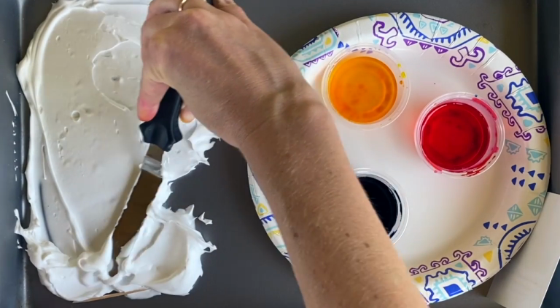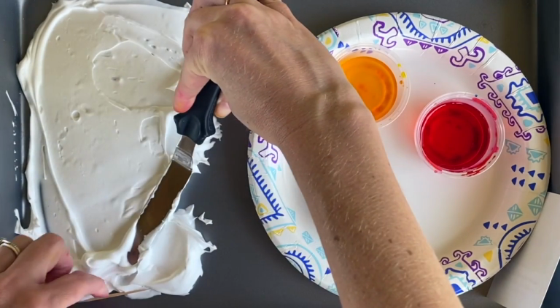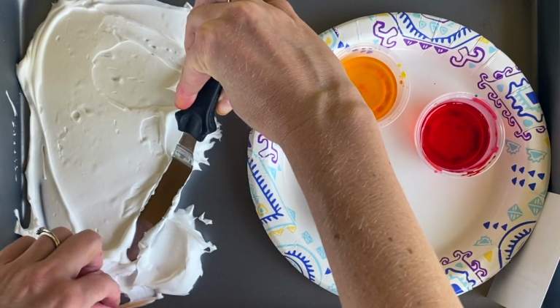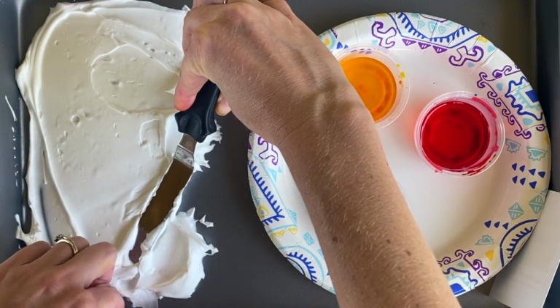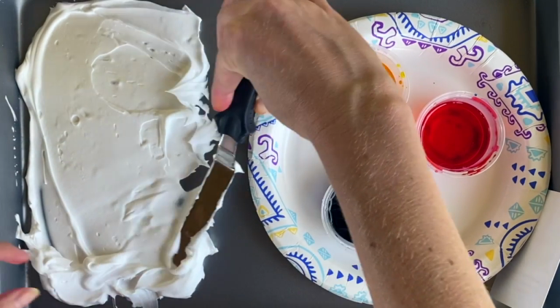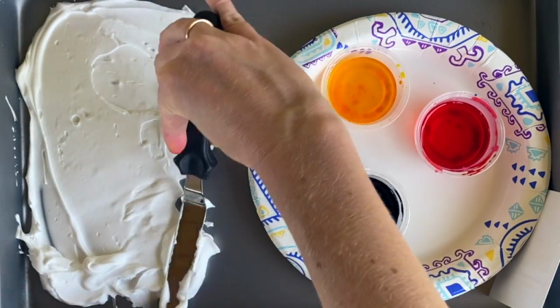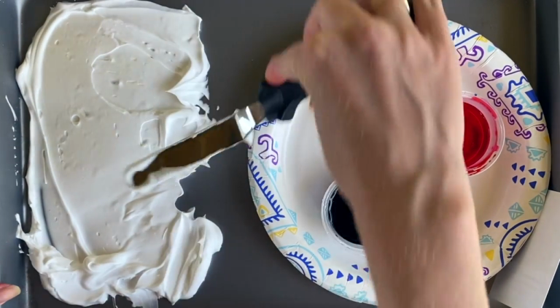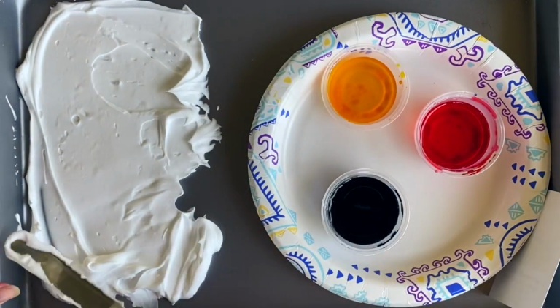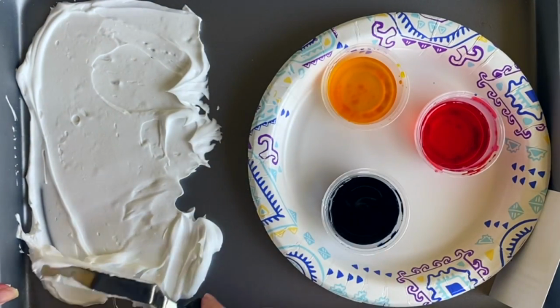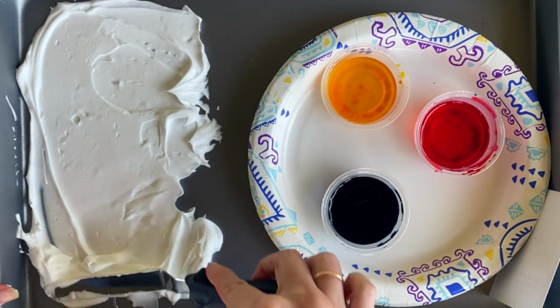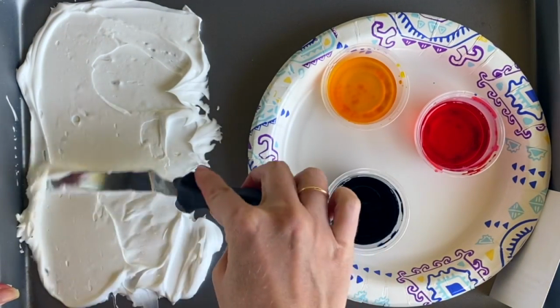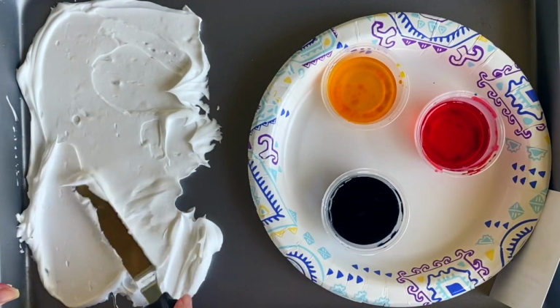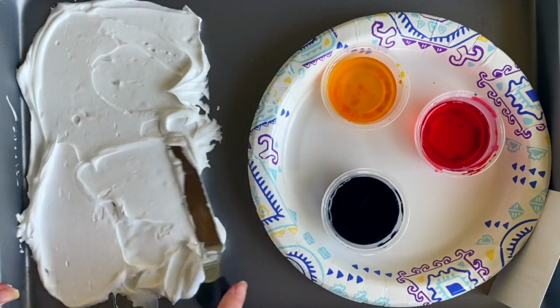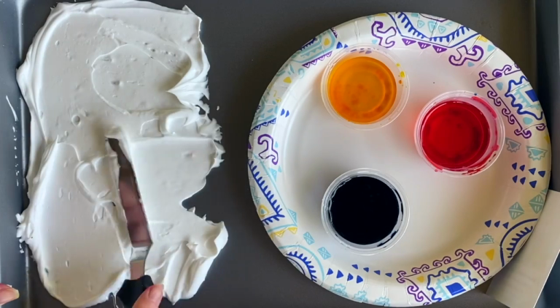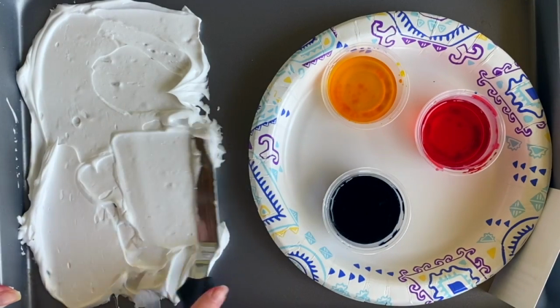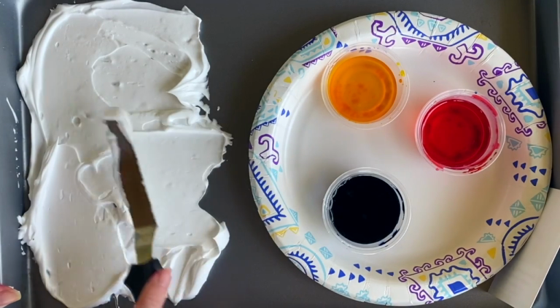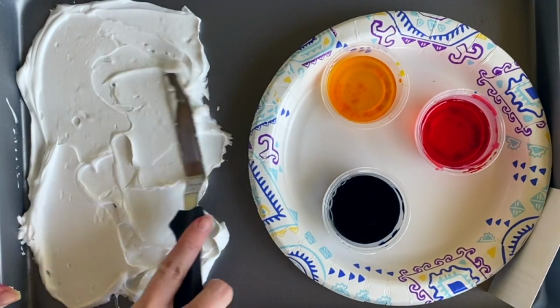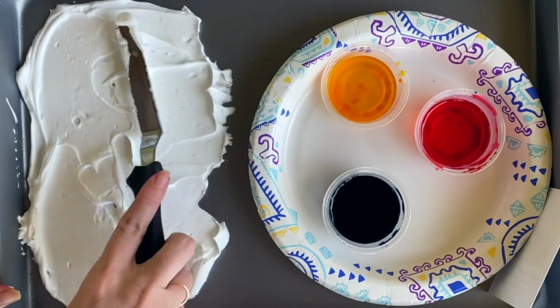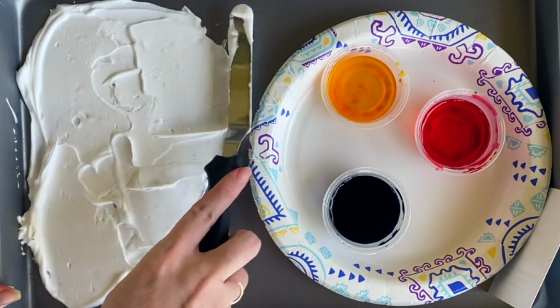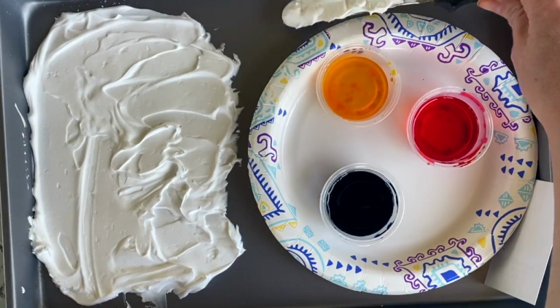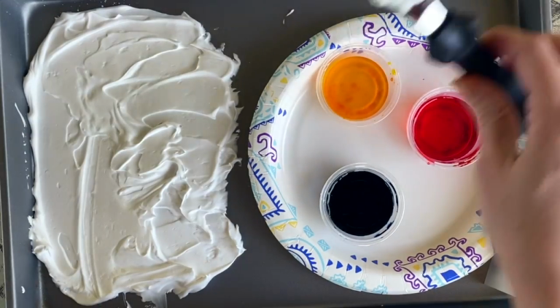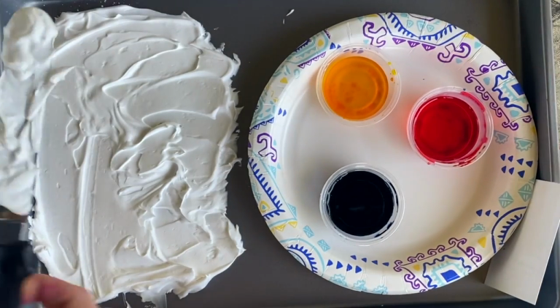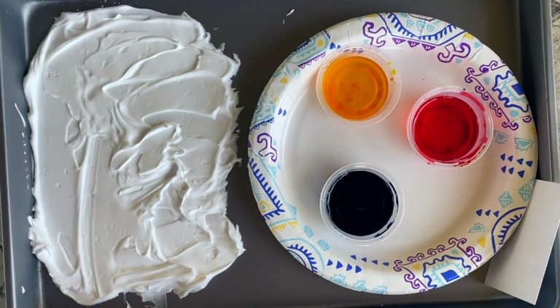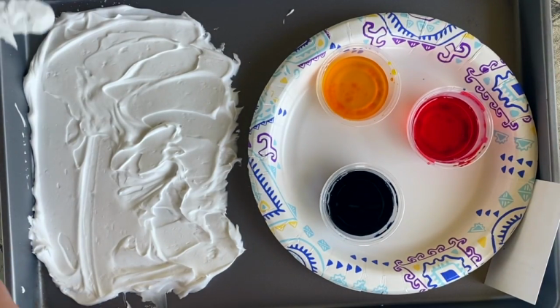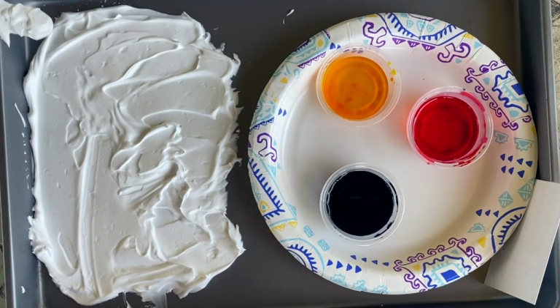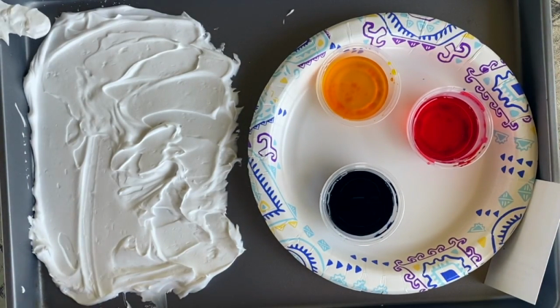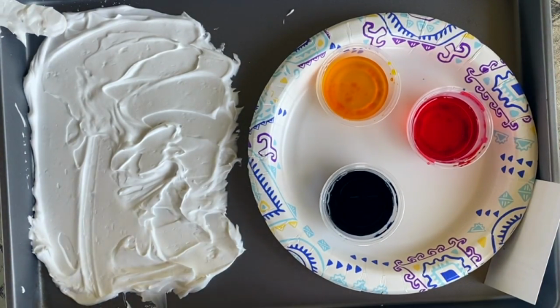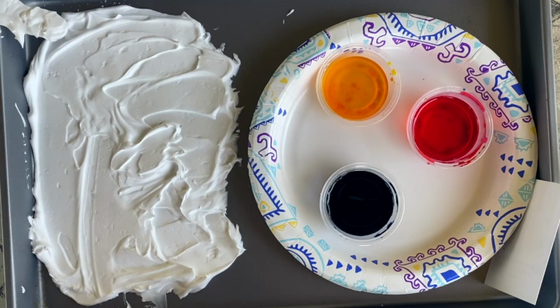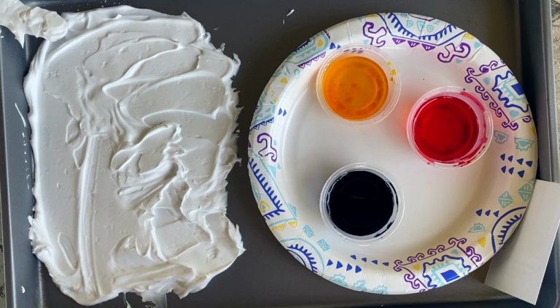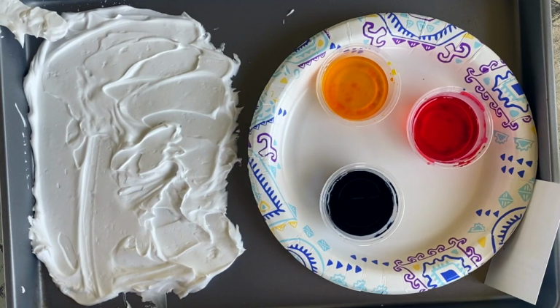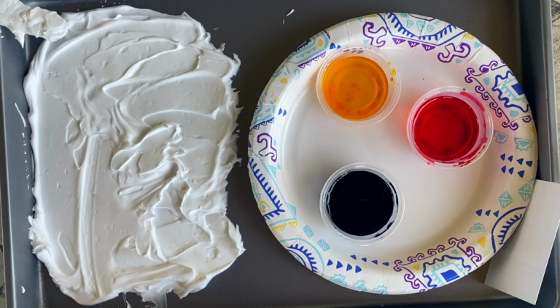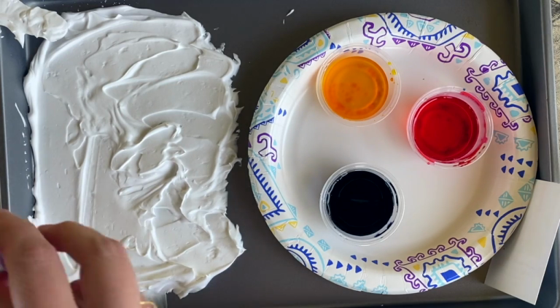You don't want it lumpy bumpy. I cut my paper in half so I'm going to make some cards later, so I need to make sure that I have enough shaving cream to cover the entire page.